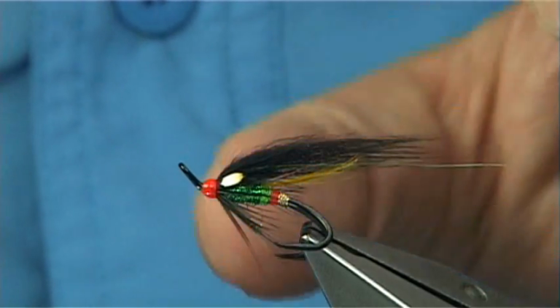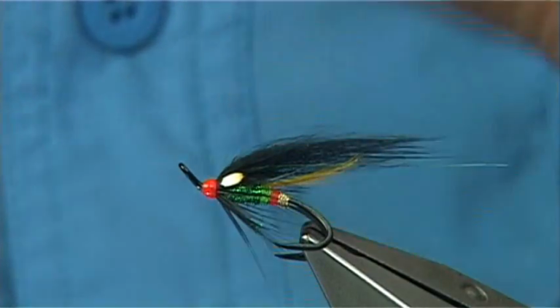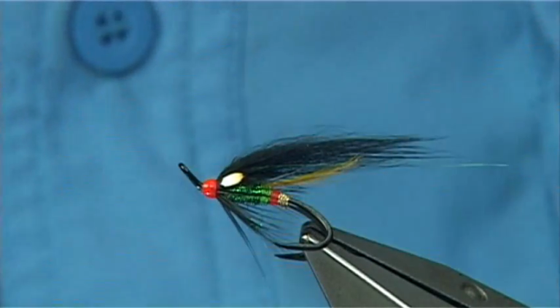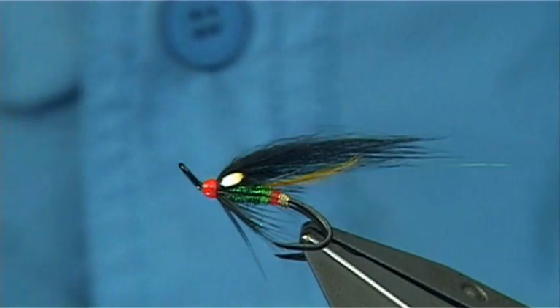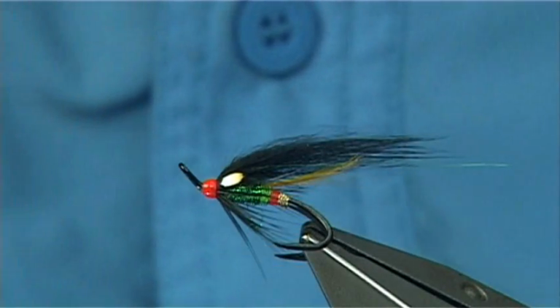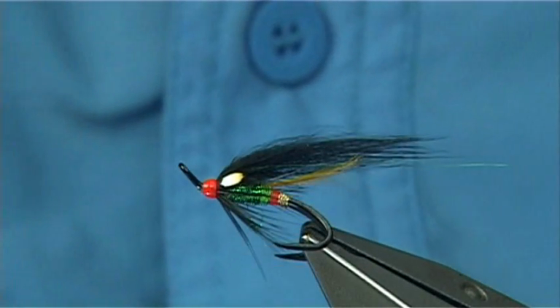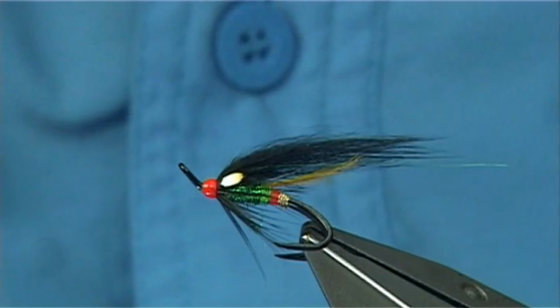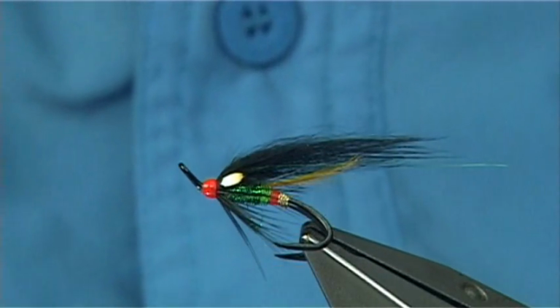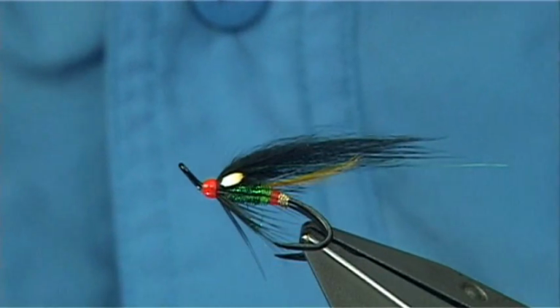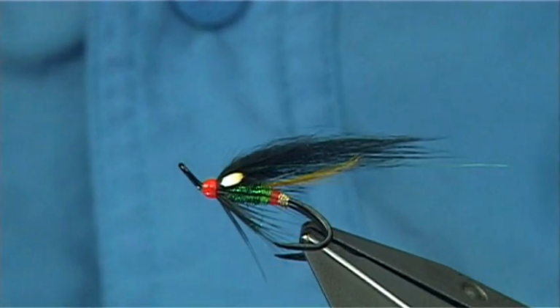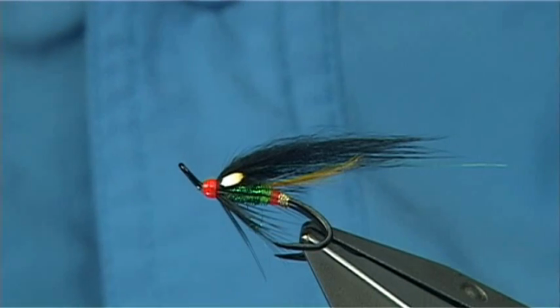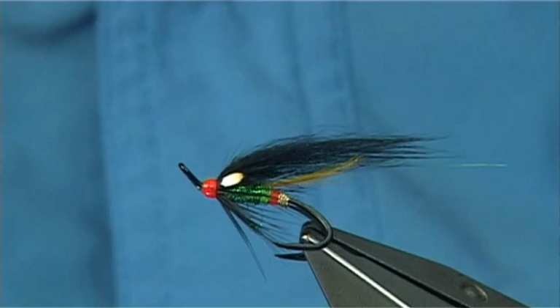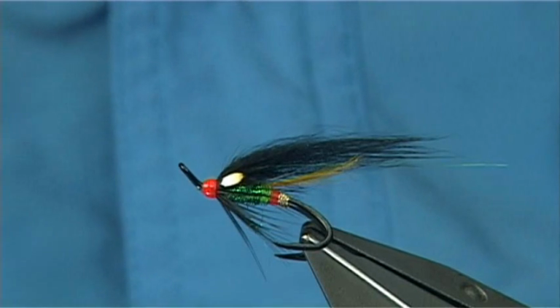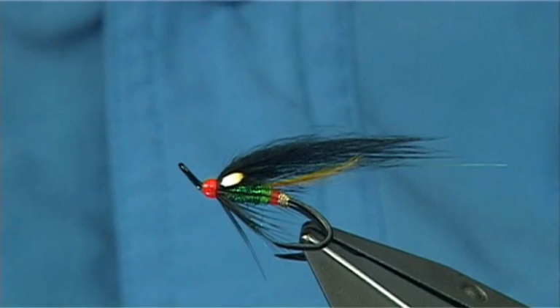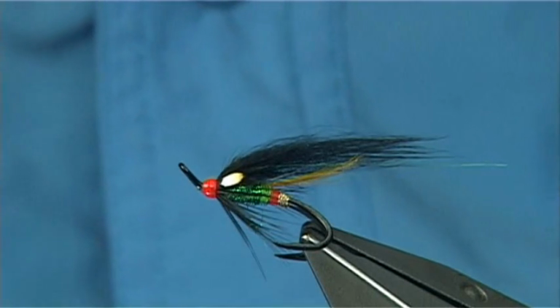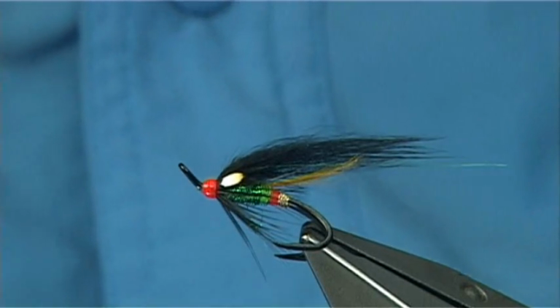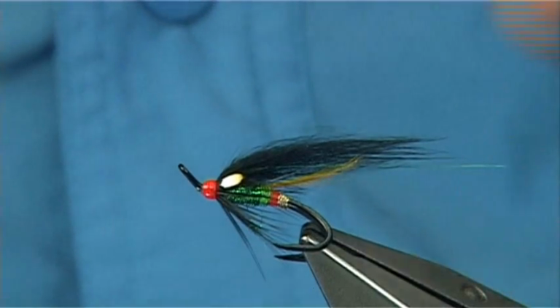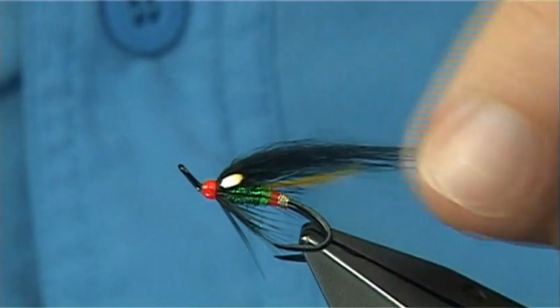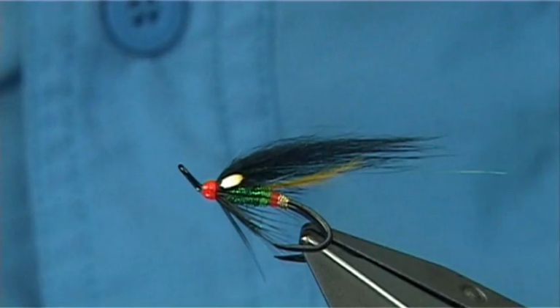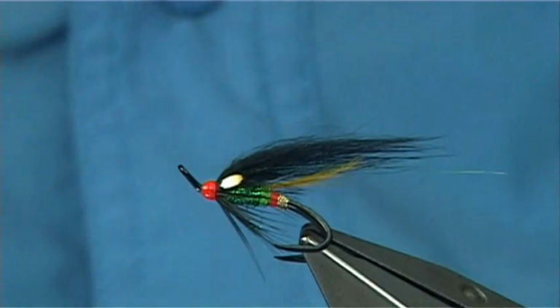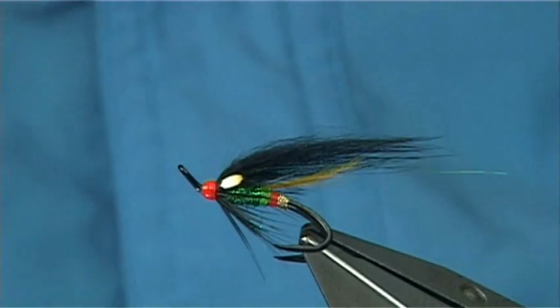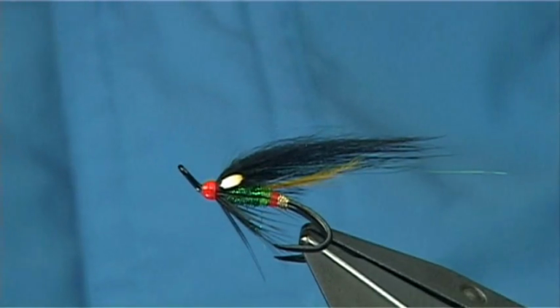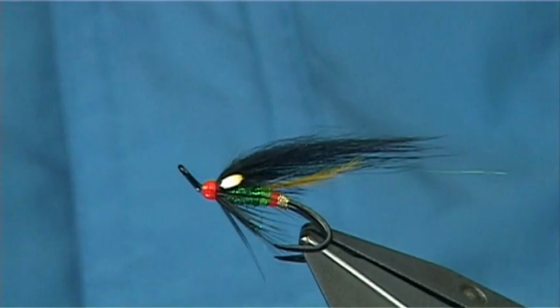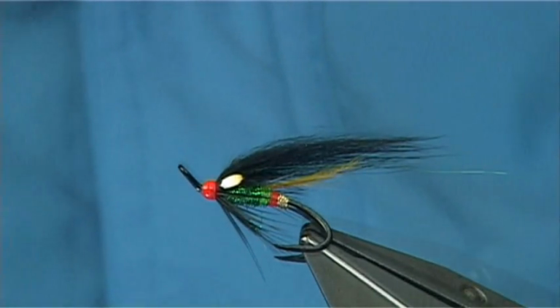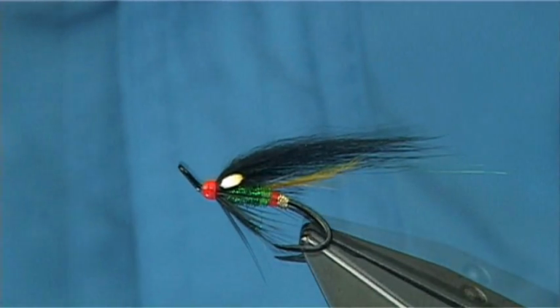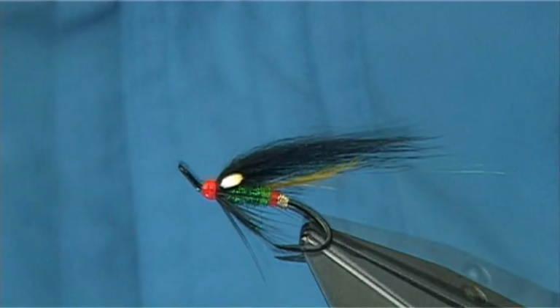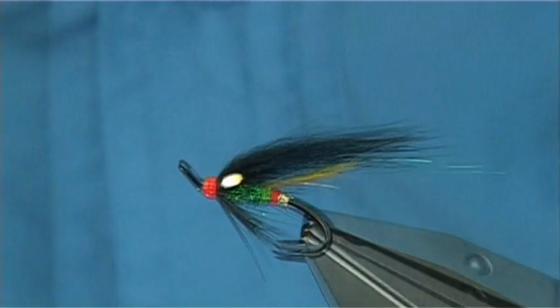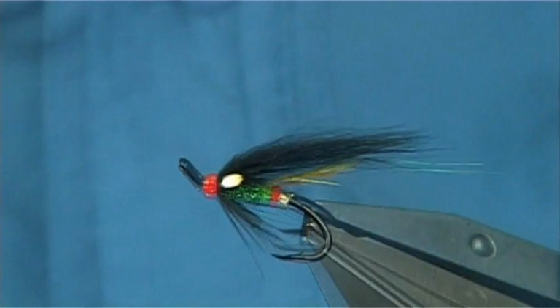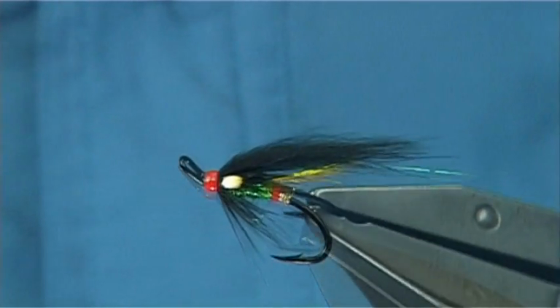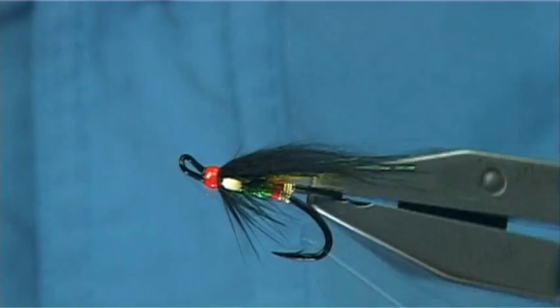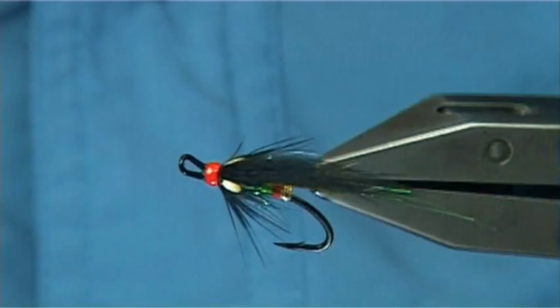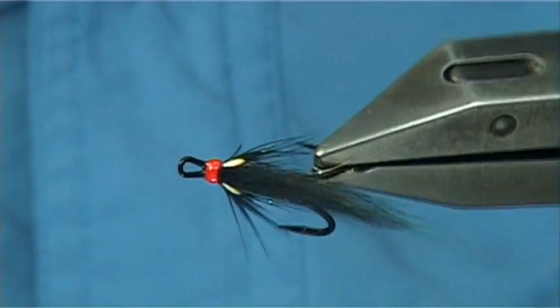I hope you enjoy that. That's your Overtaker — it's a salmon fly tied on a size 9 hook.